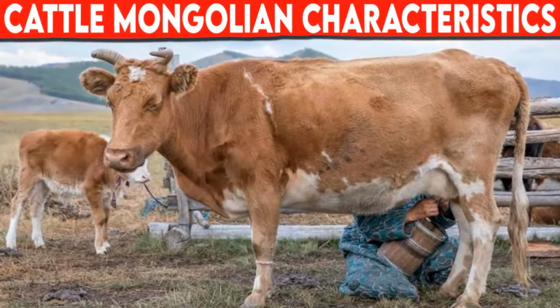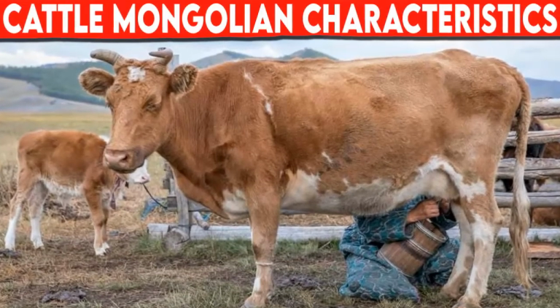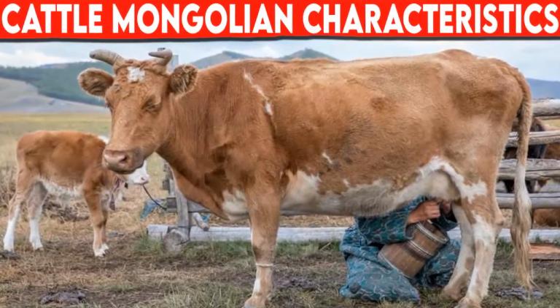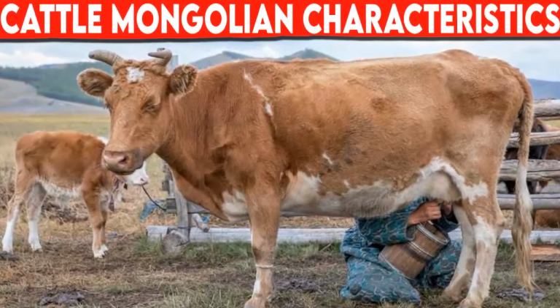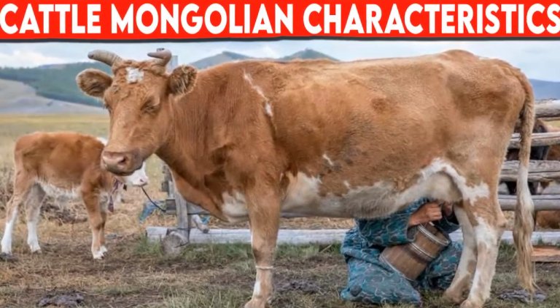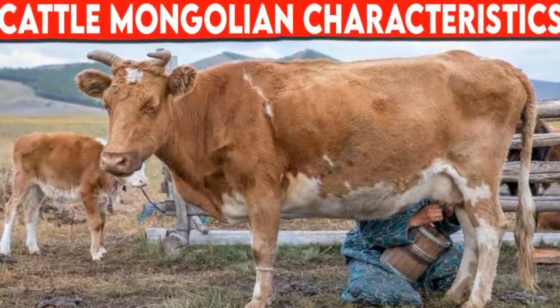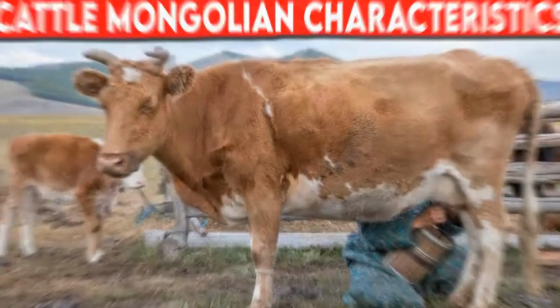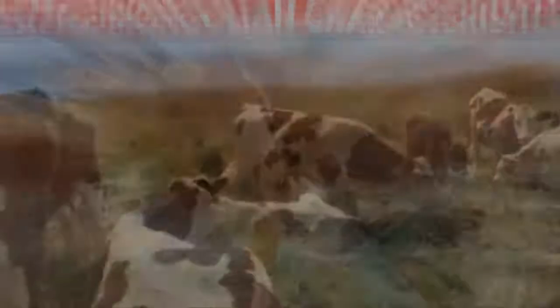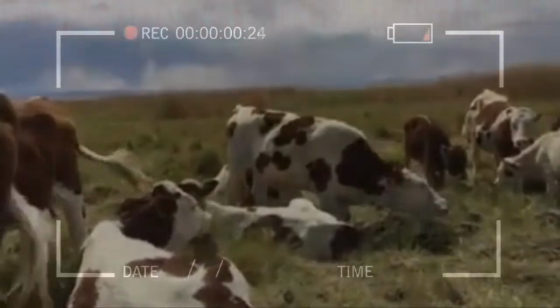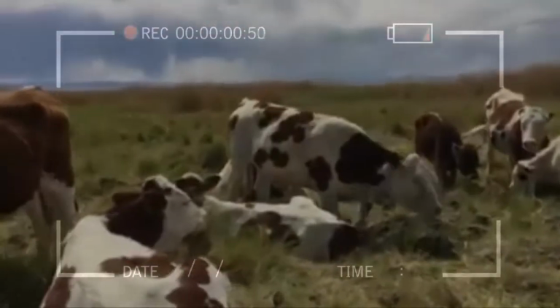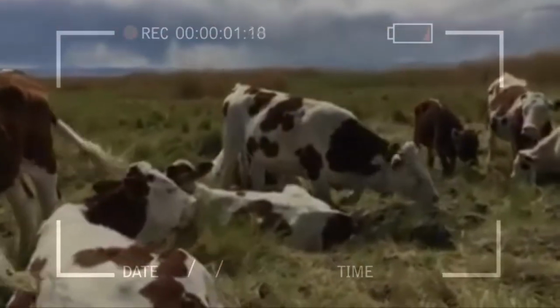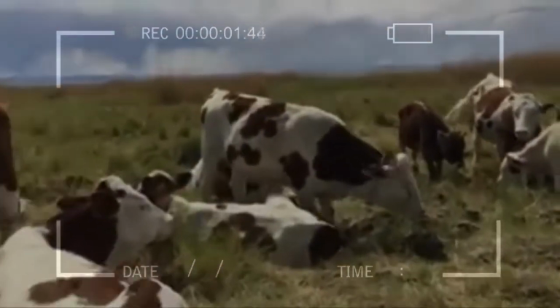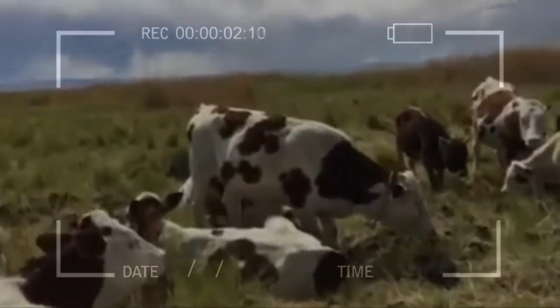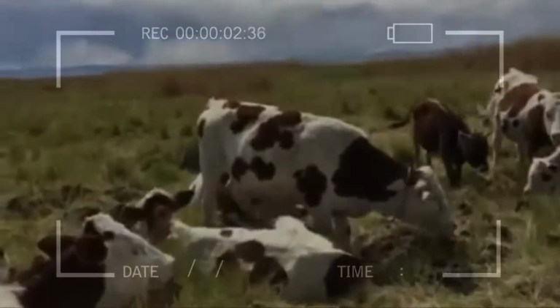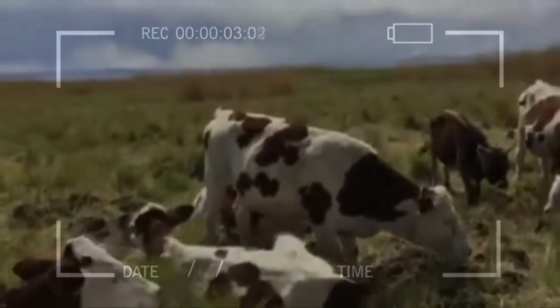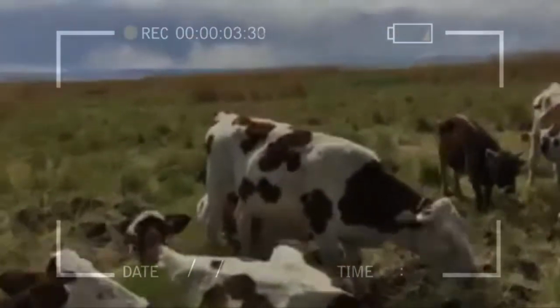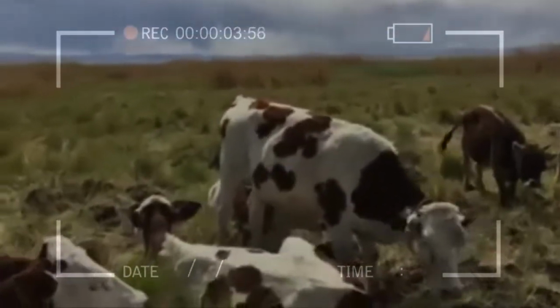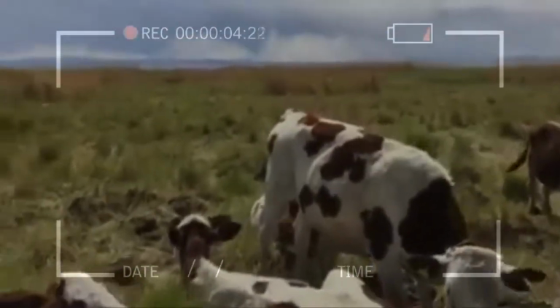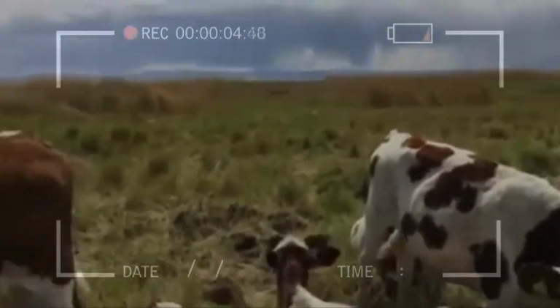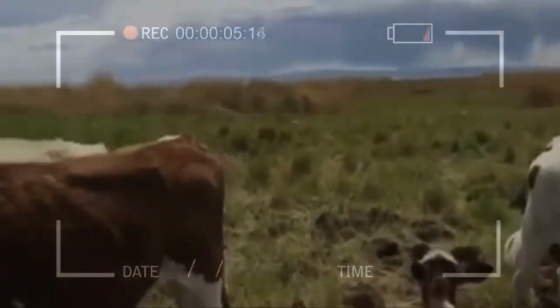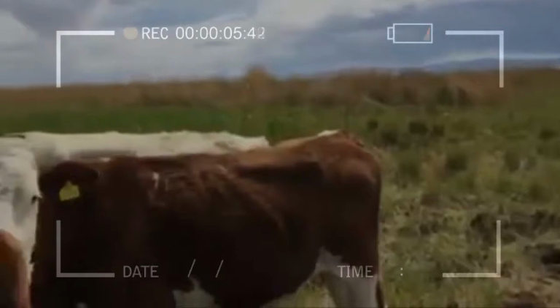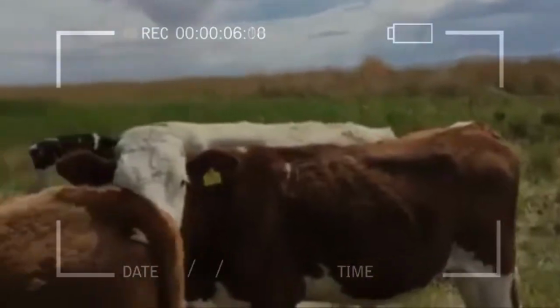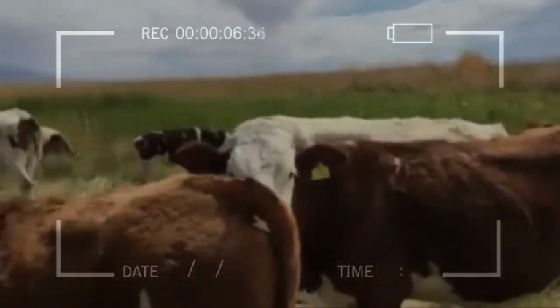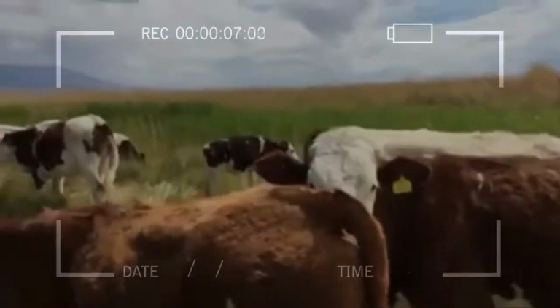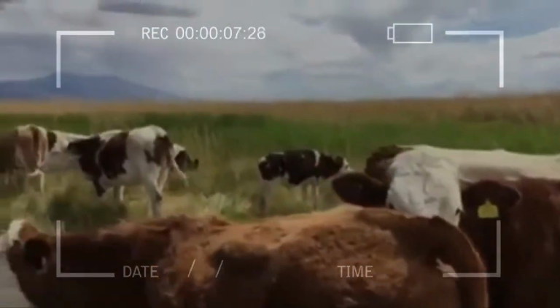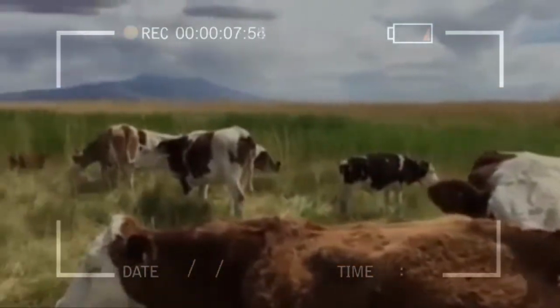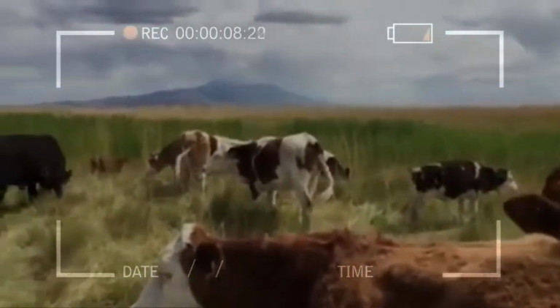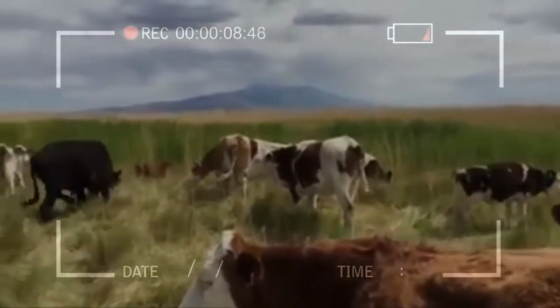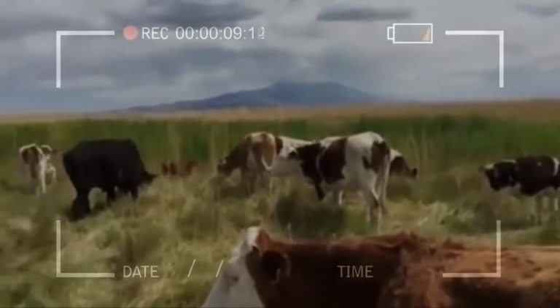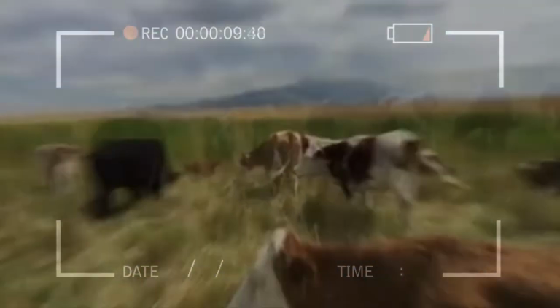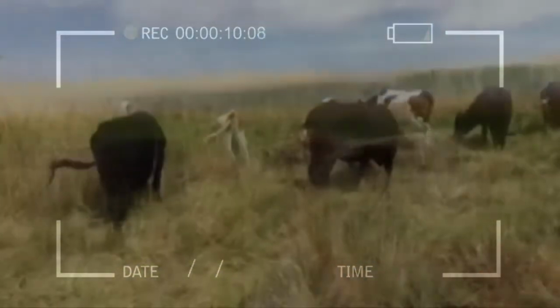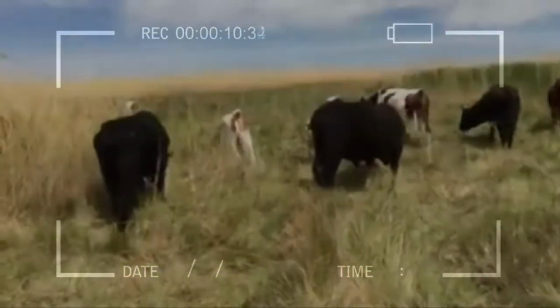Characteristics. Mongolian cattle are usually brindle or reddish-brown in color, but will sometimes be black, yellow, or pied. The hair and skin is thick with small dewlaps and humps, and the horns are quite thin and long.